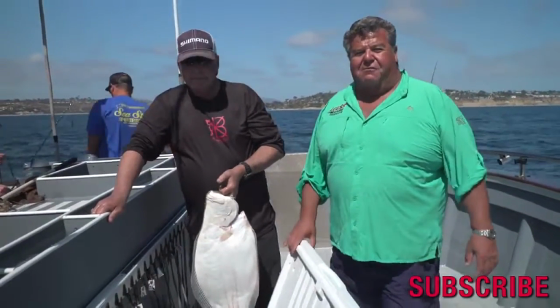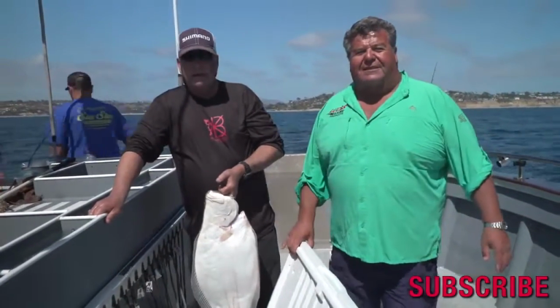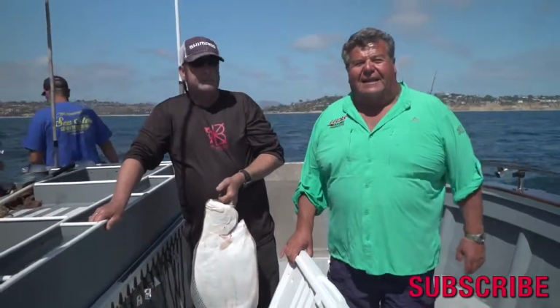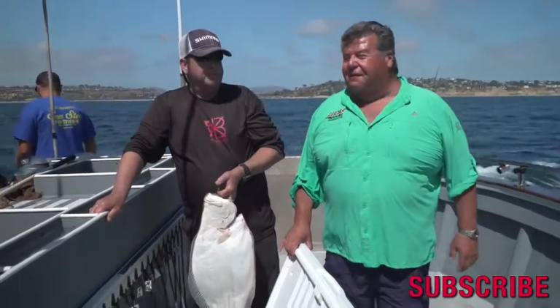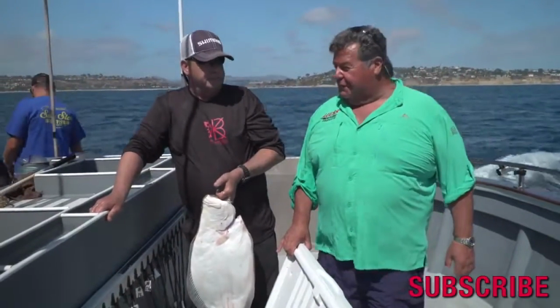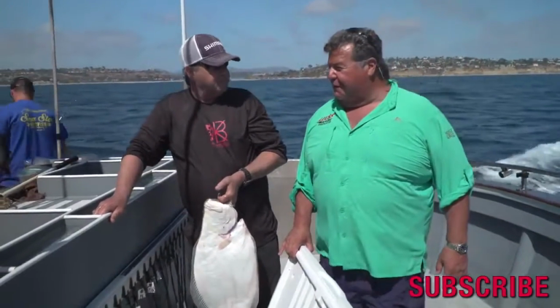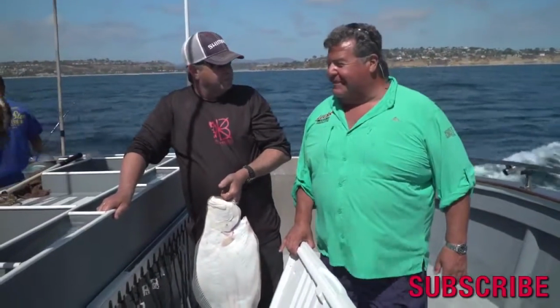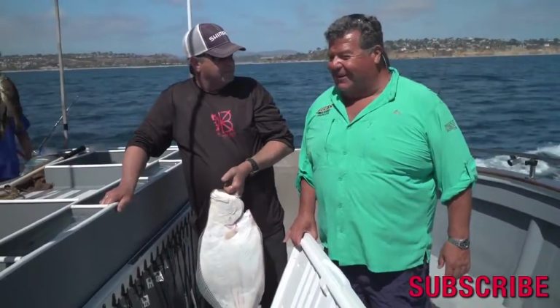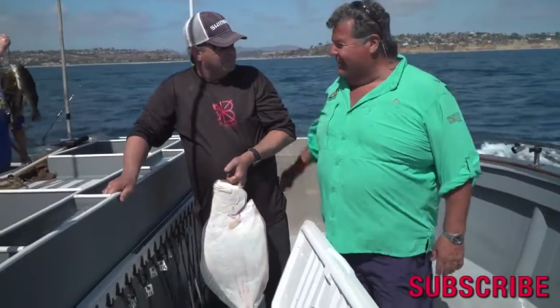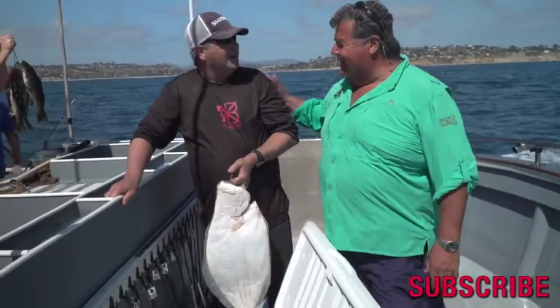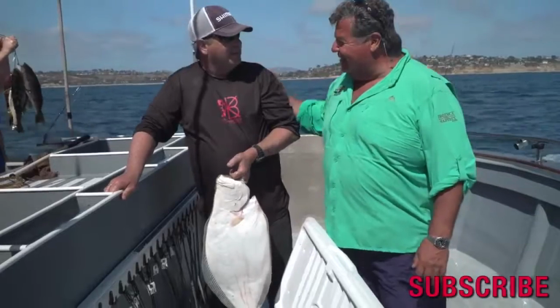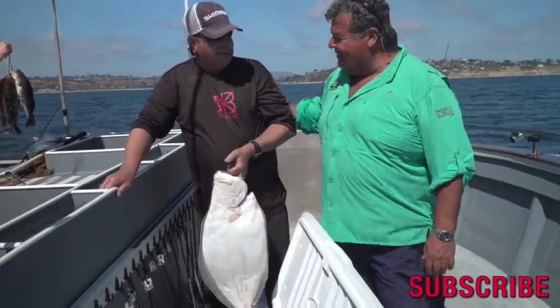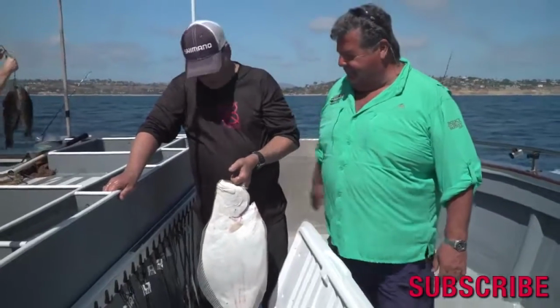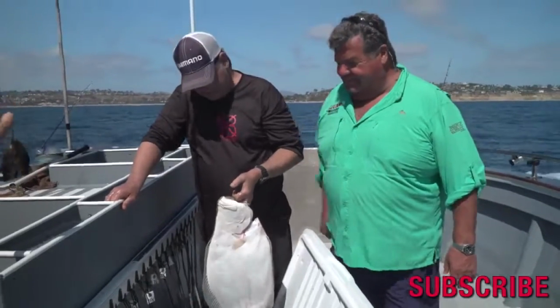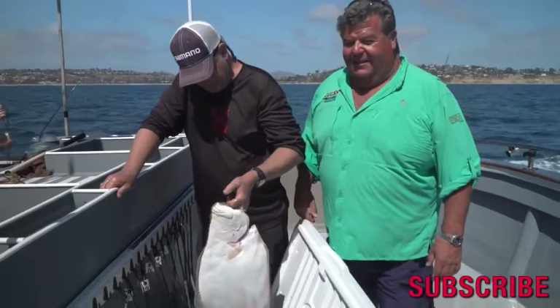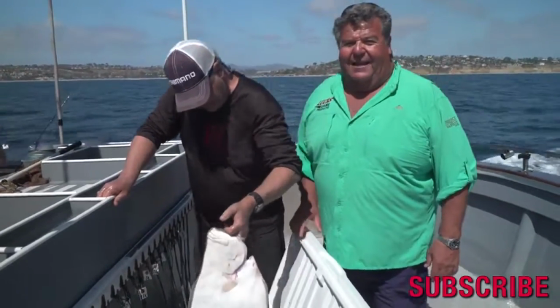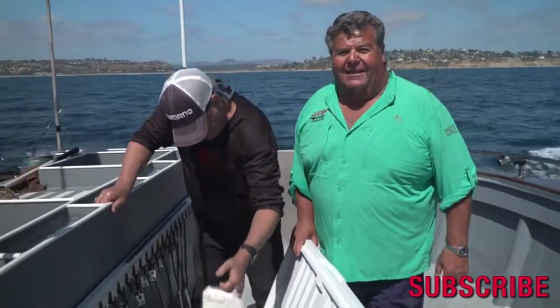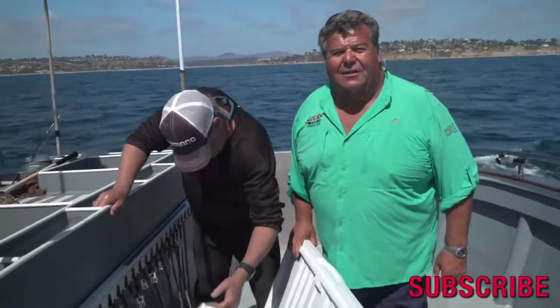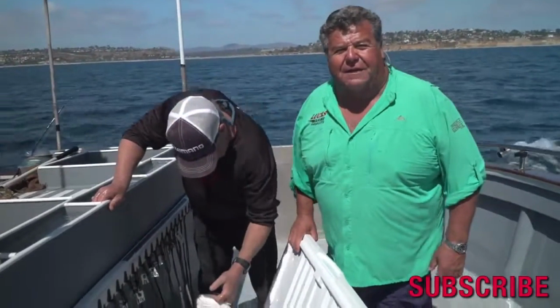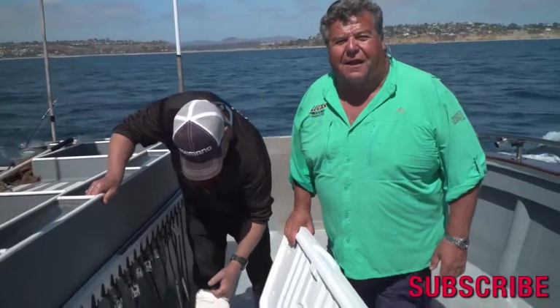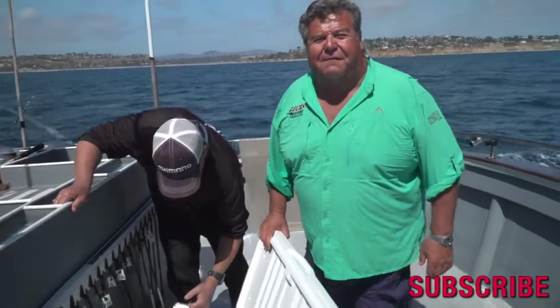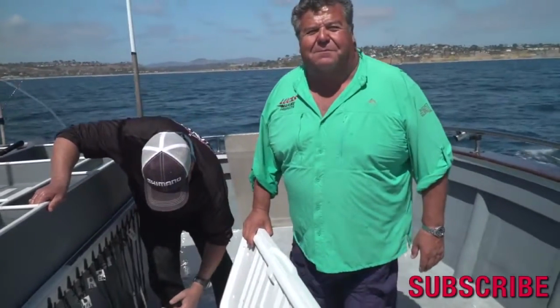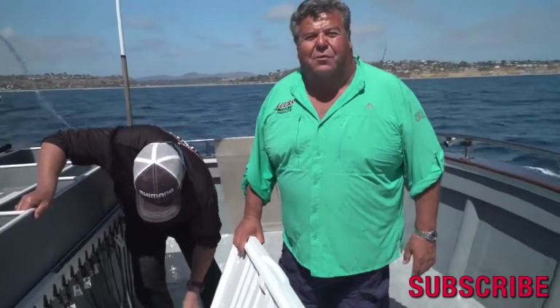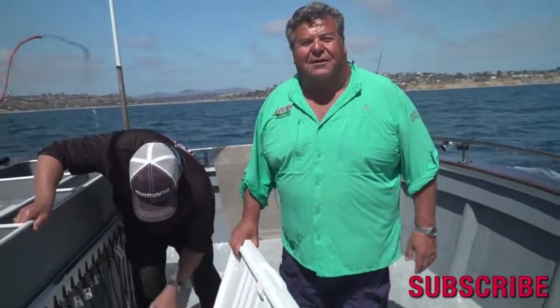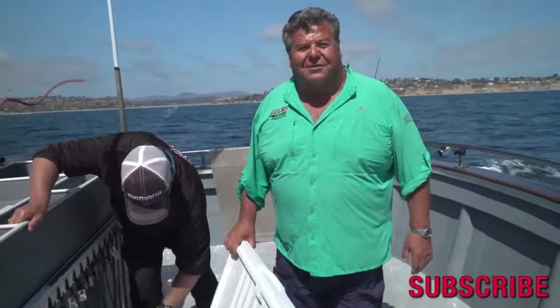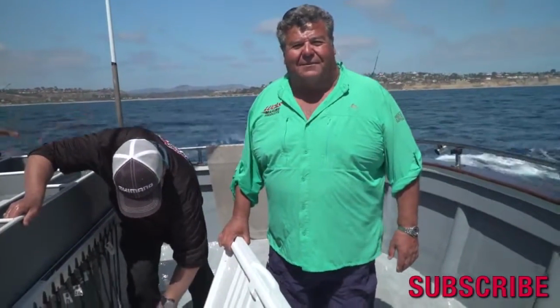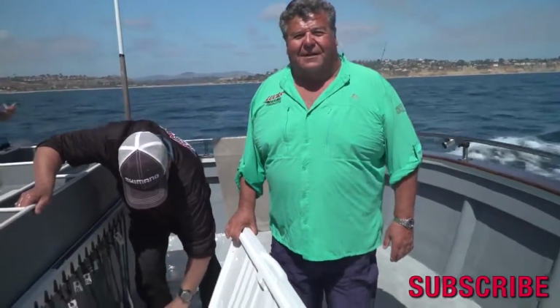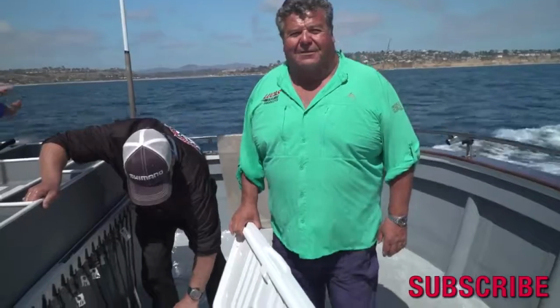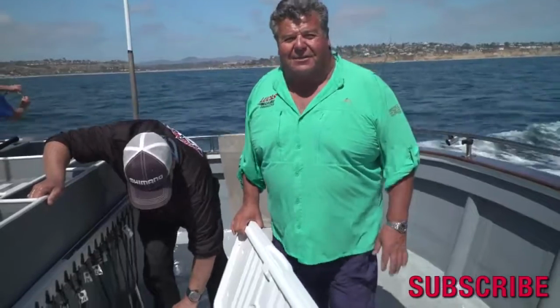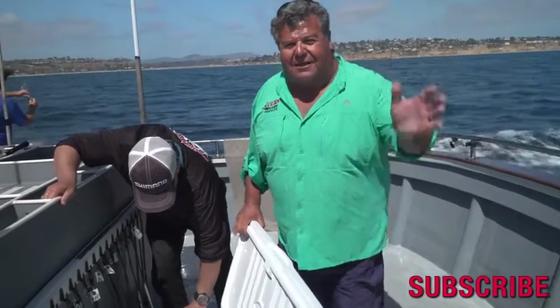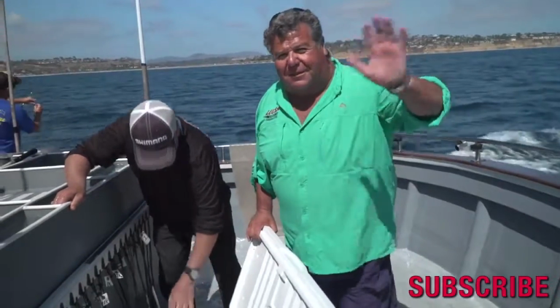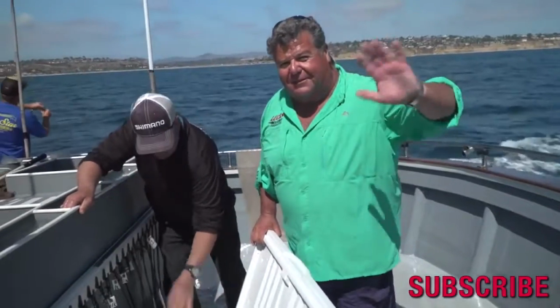That's today's little fish report from the Sea Star. Congratulations, Rick. Thank you very much. And don't forget to follow me on Facebook, Twitter, and Instagram and I'll talk to you all again really soon.